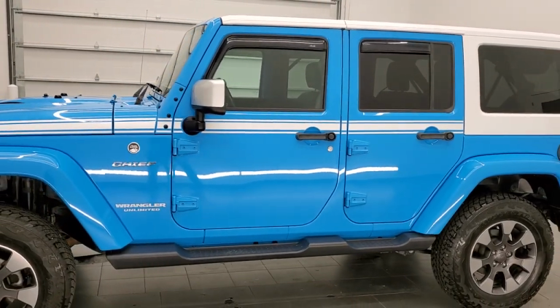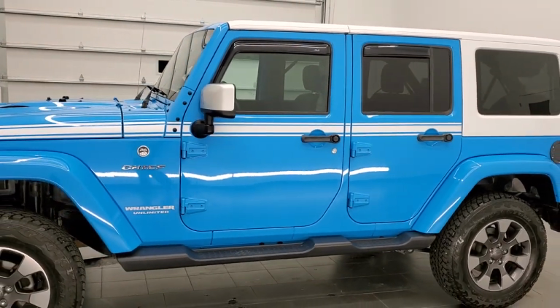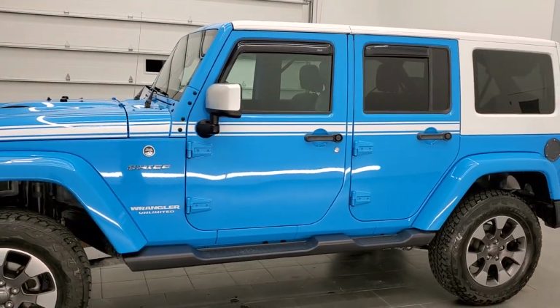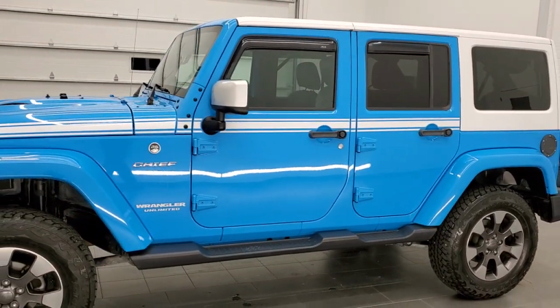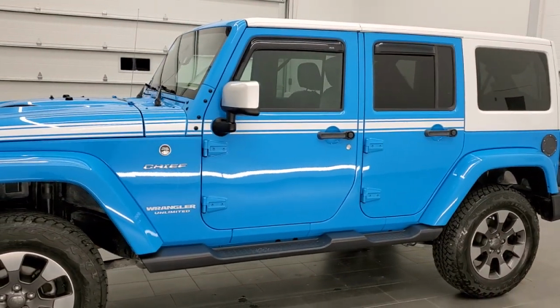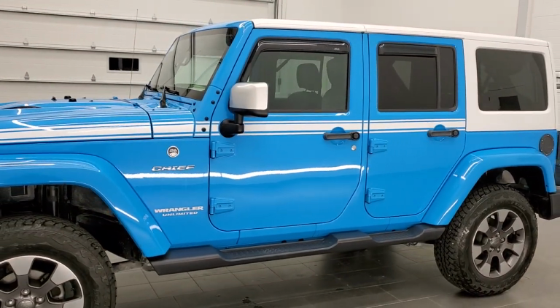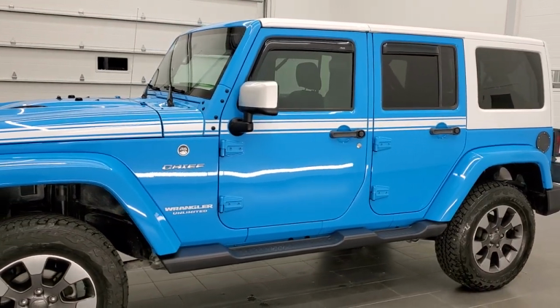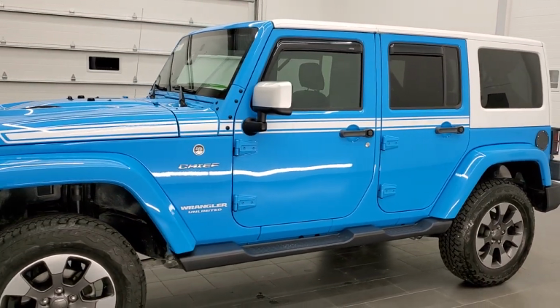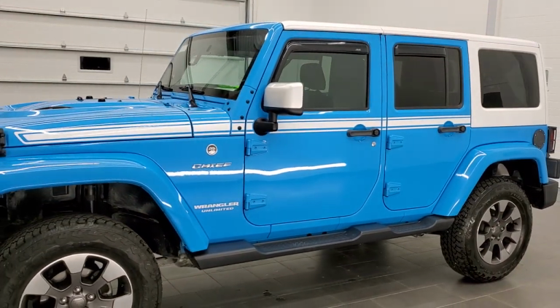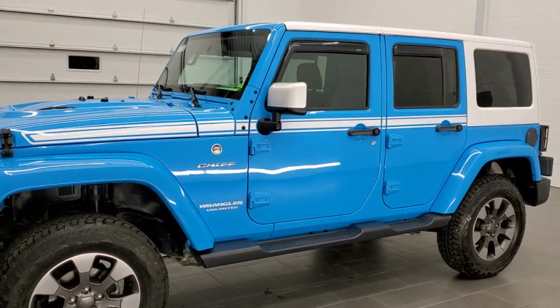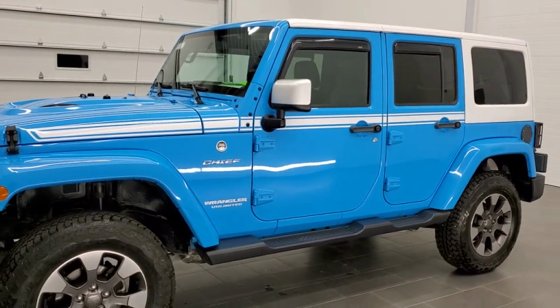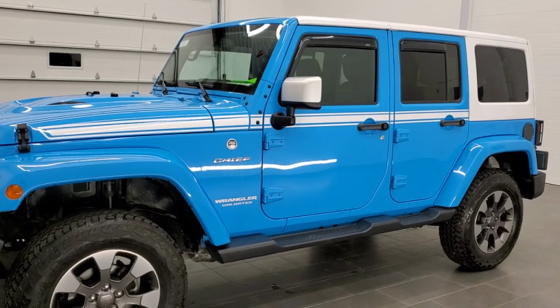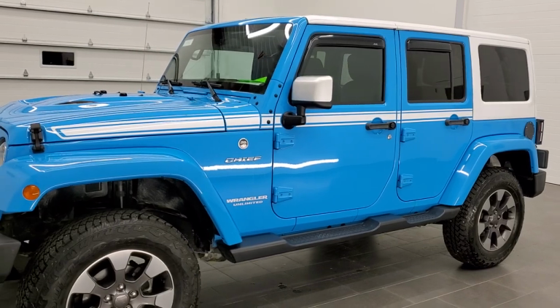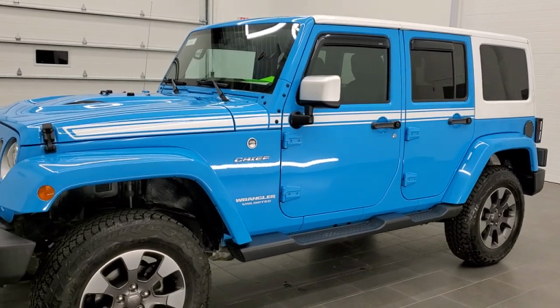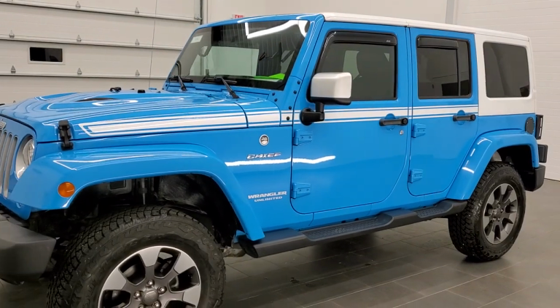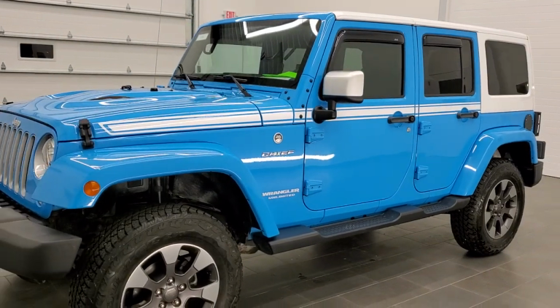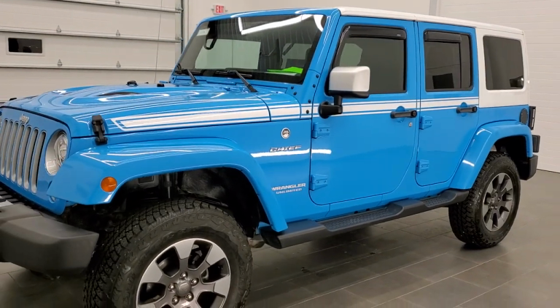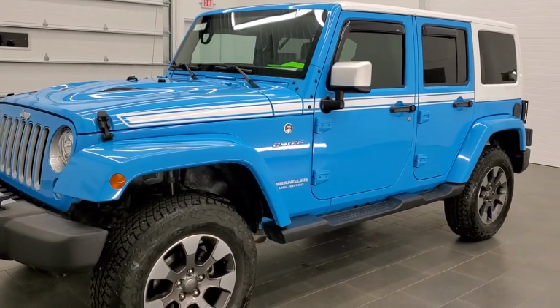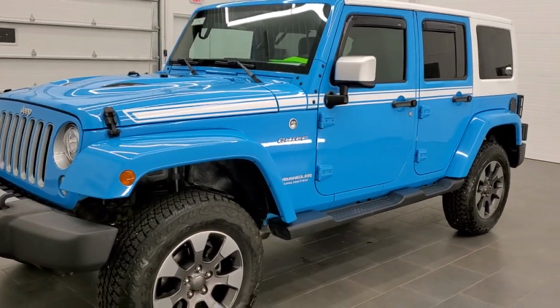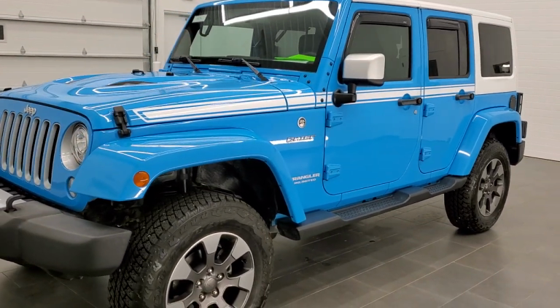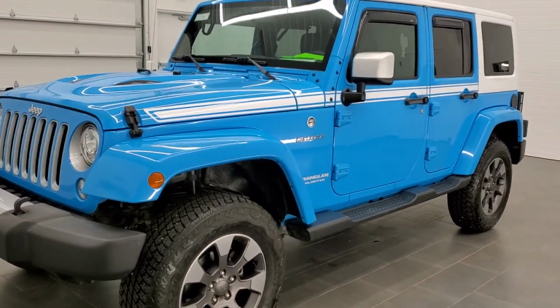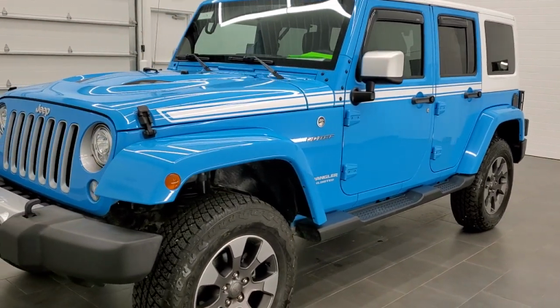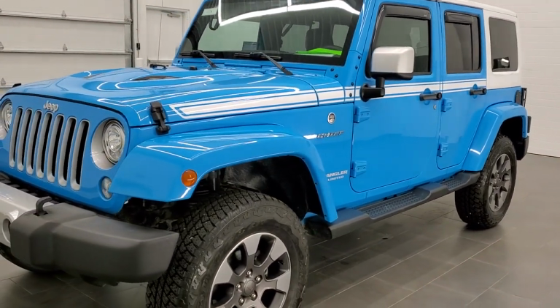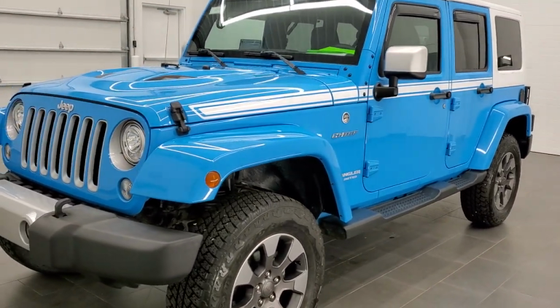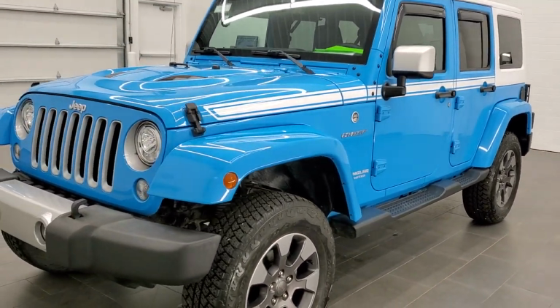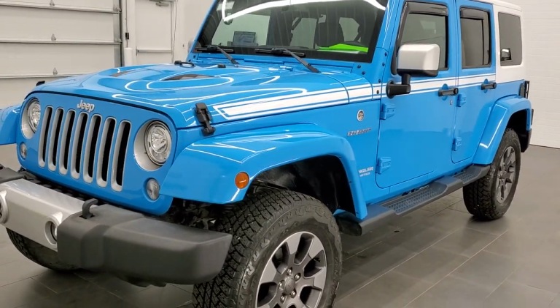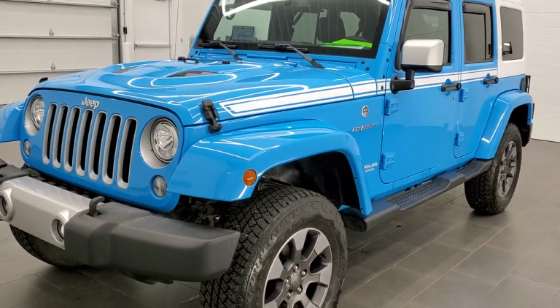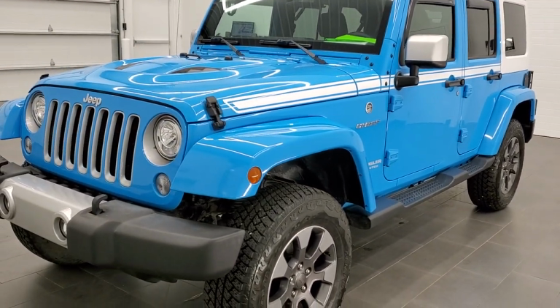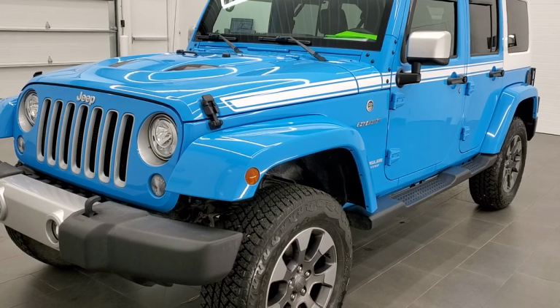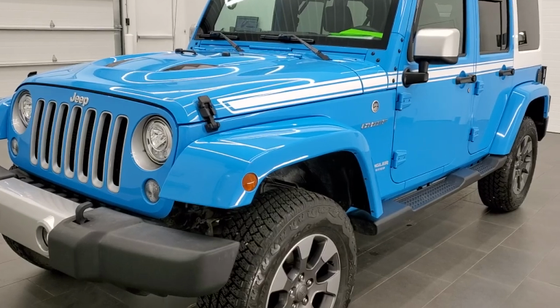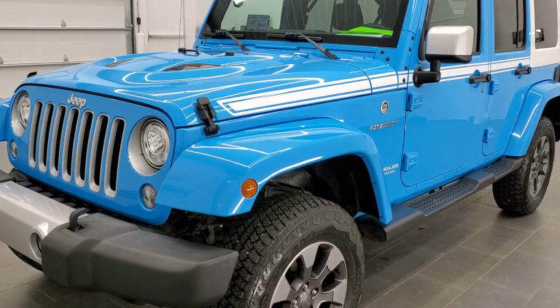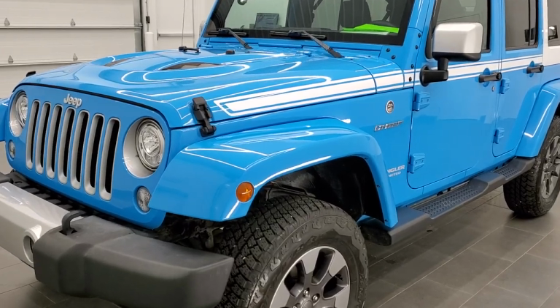Chief Clear Coat is the color. Paint code is PQB if you were curious. This is a special Chief Edition.